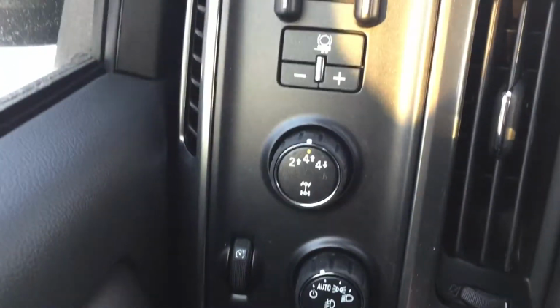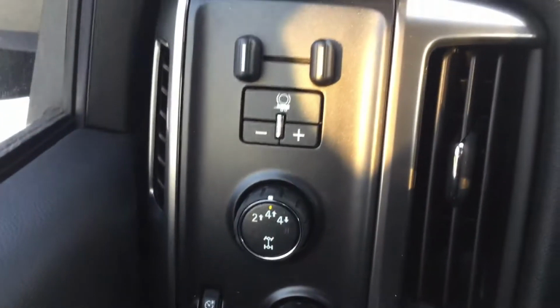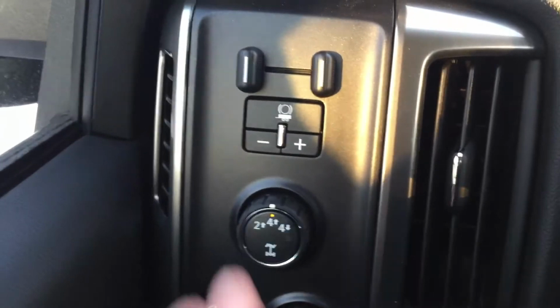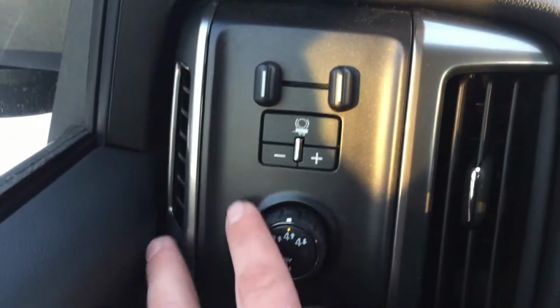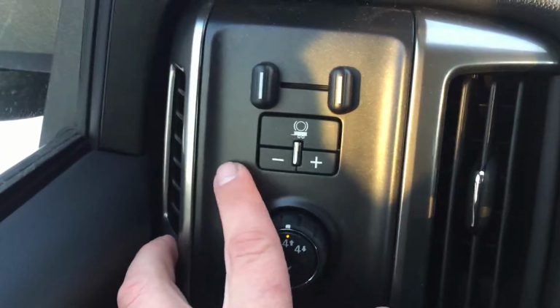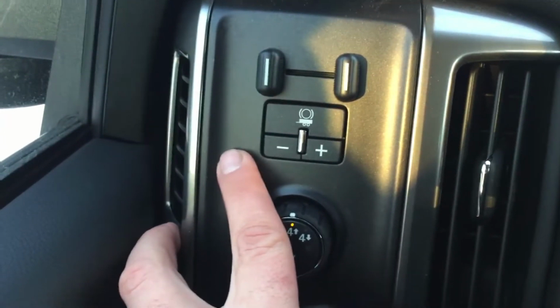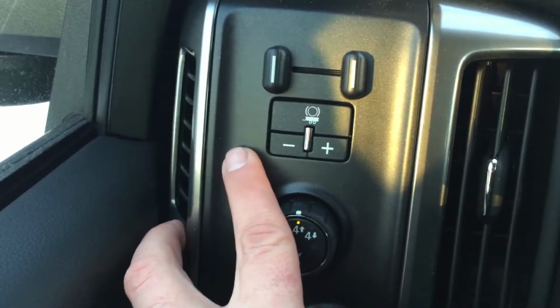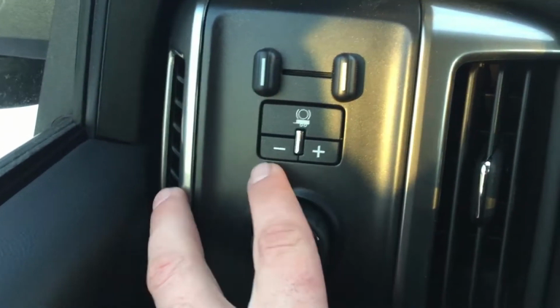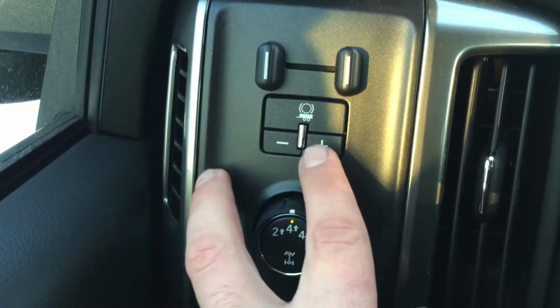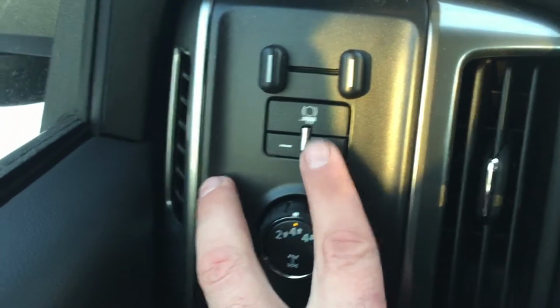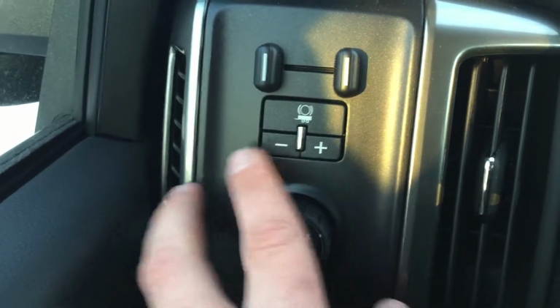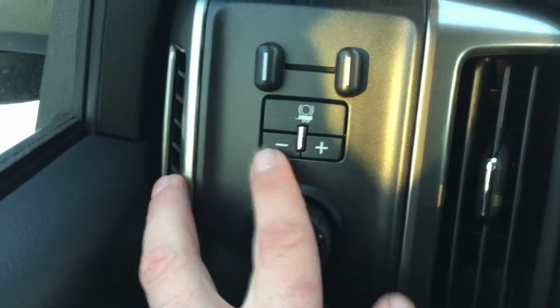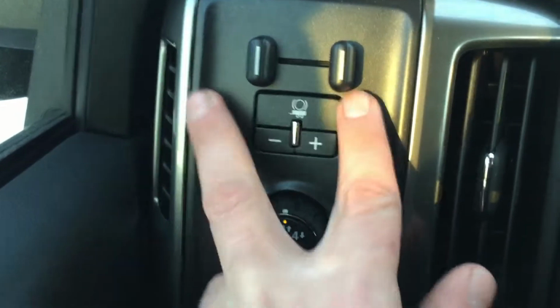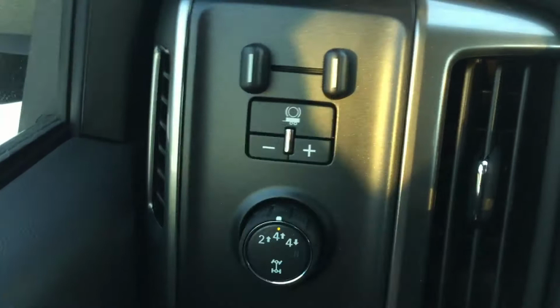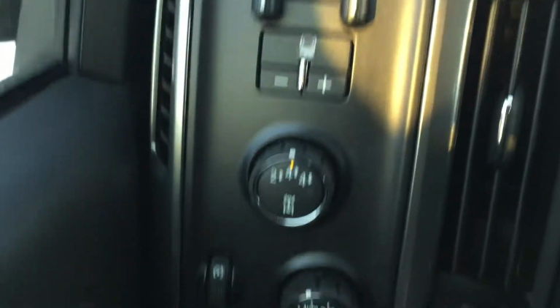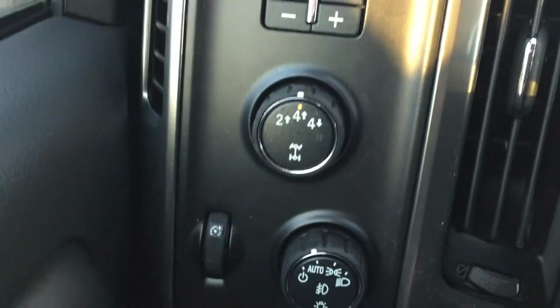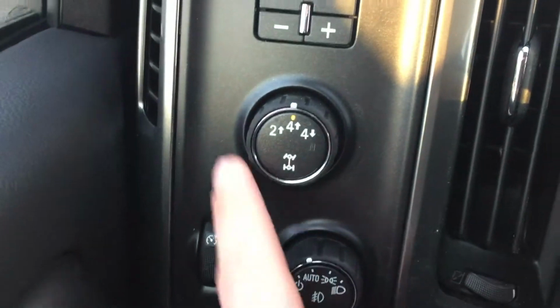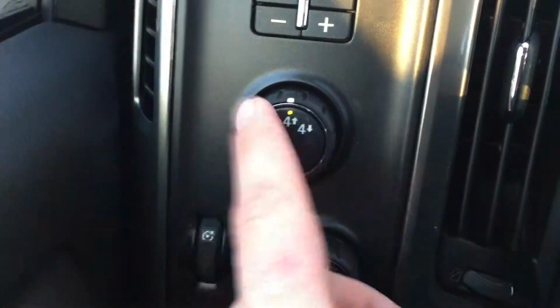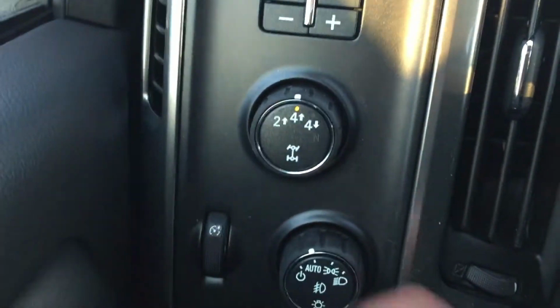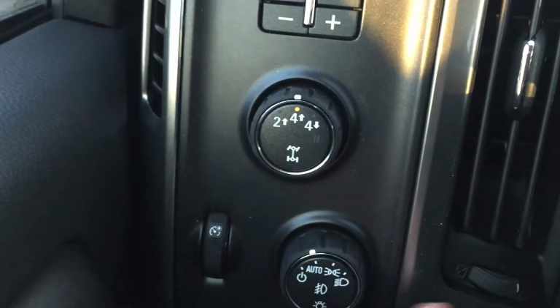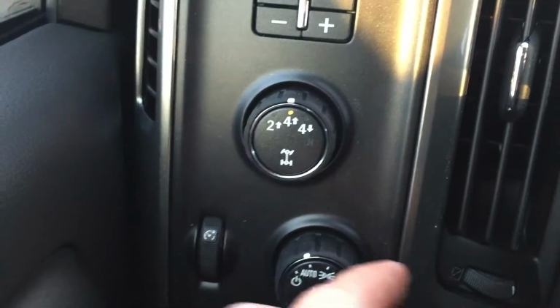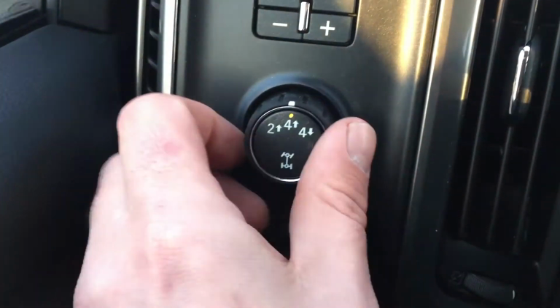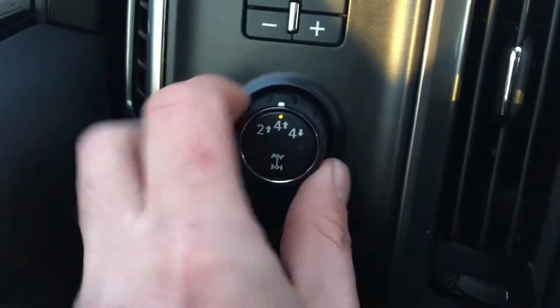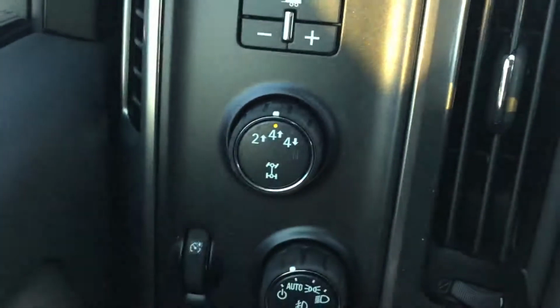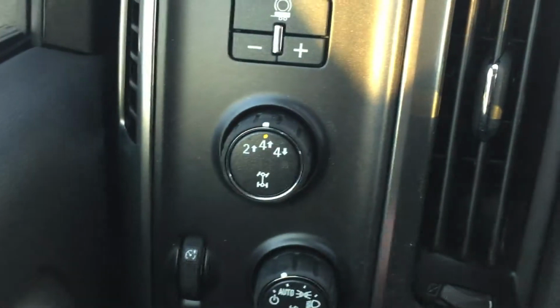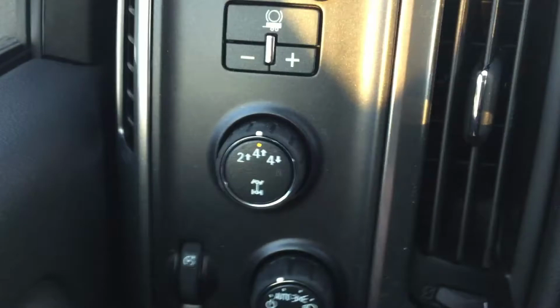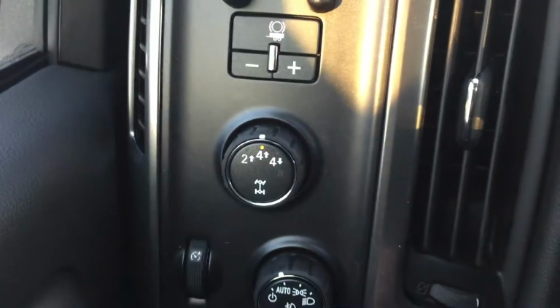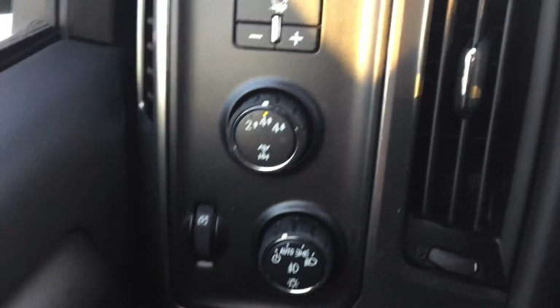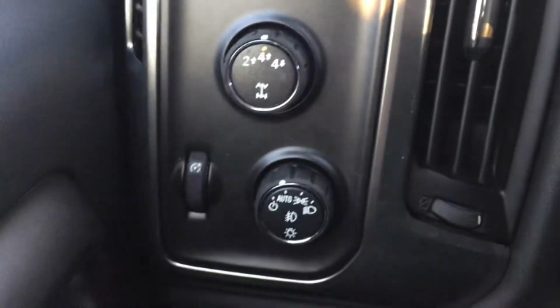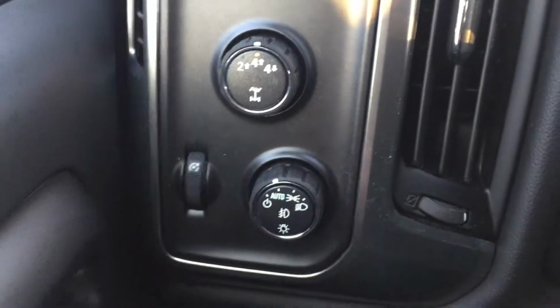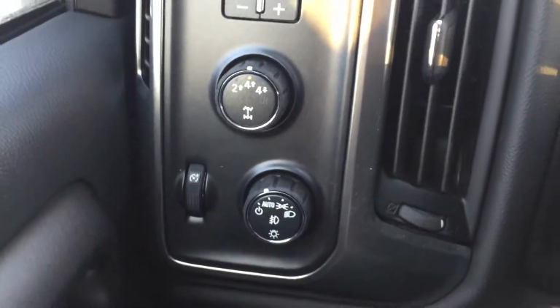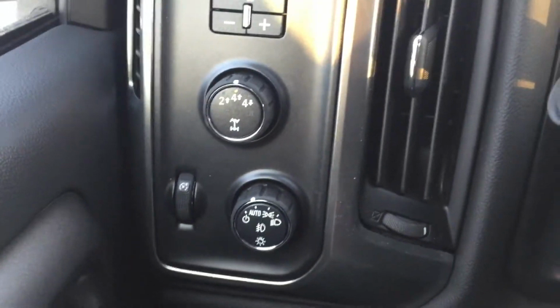Right beside the steering wheel you've got the sway assist because this has a towing package. You can tighten or loosen your trailer, customize your tow, and you can go from two wheel drive all the way to four wheel drive with a turn of a knob. You can stop on four high or four low if you want, and there are your automatic lights.